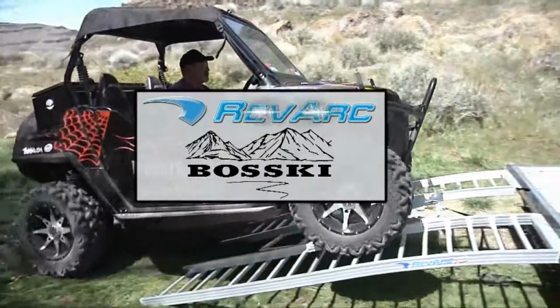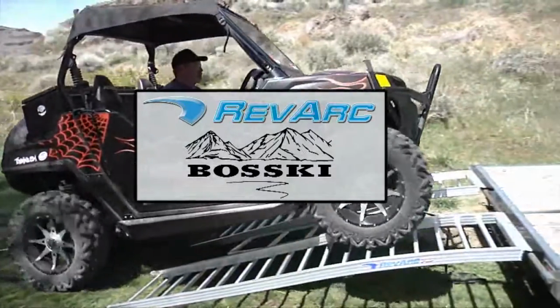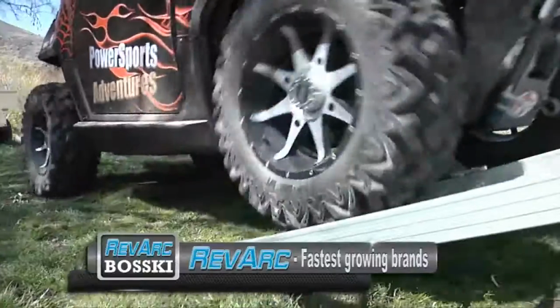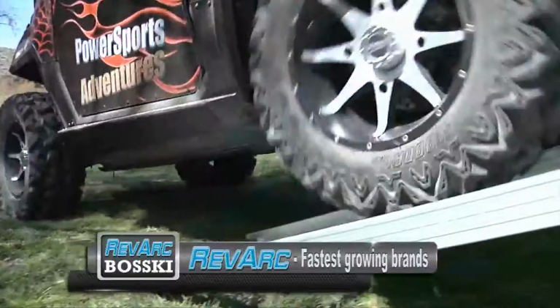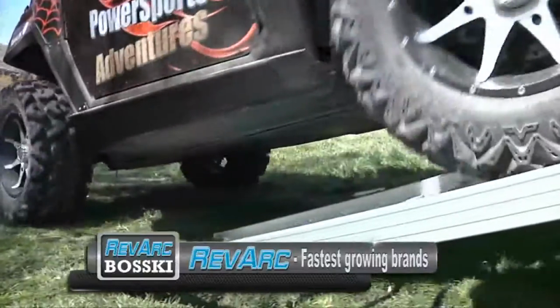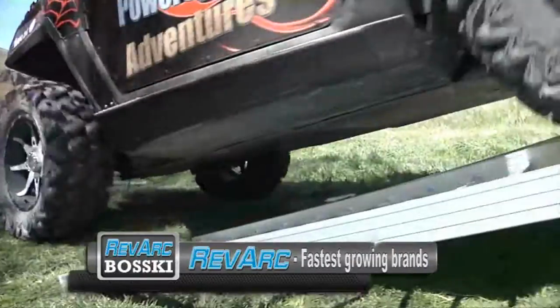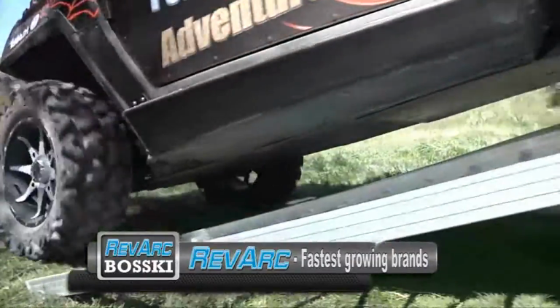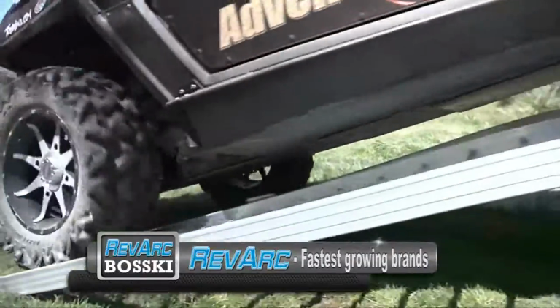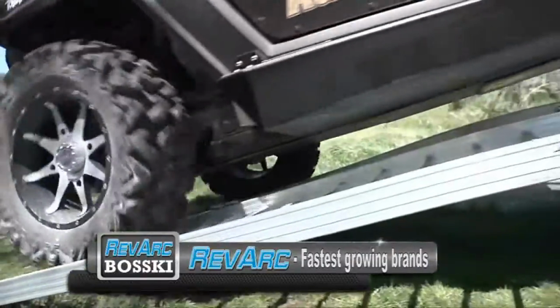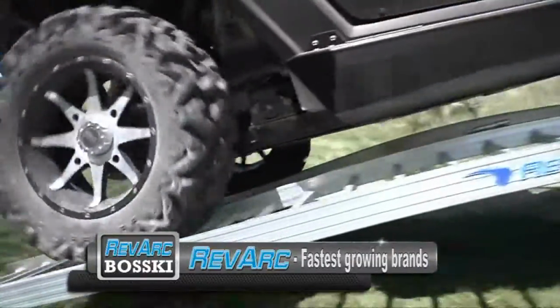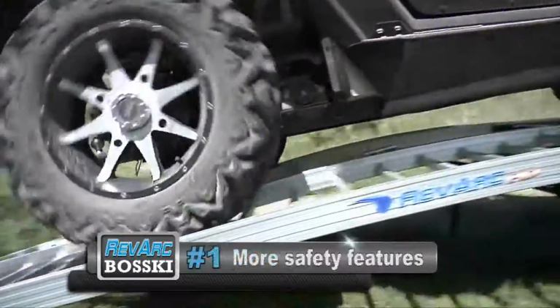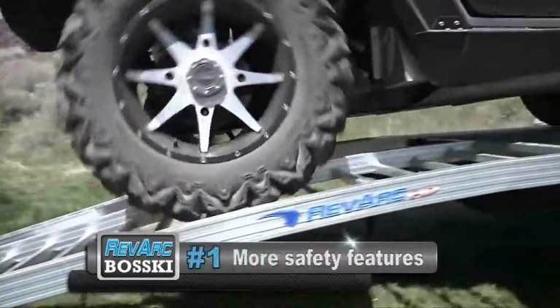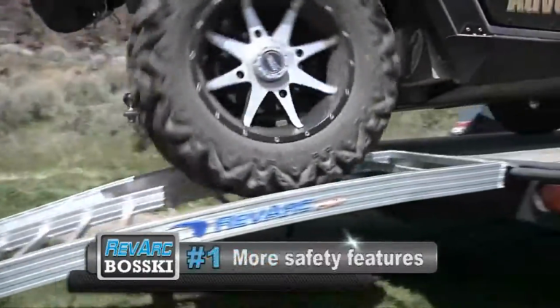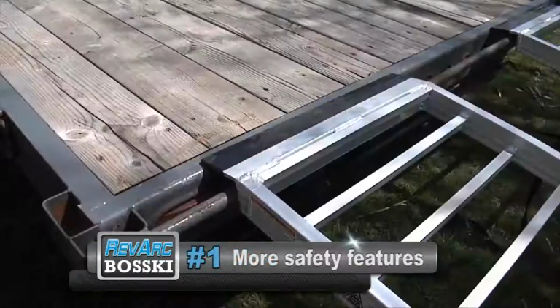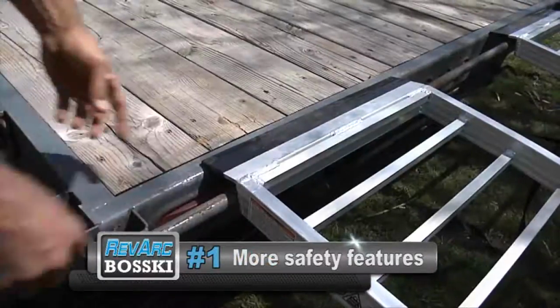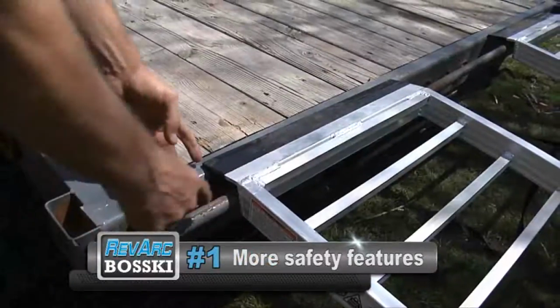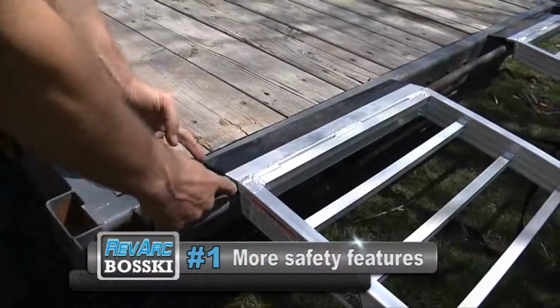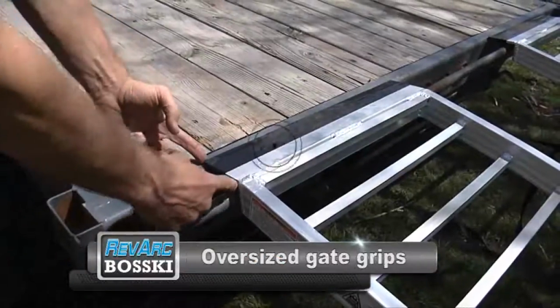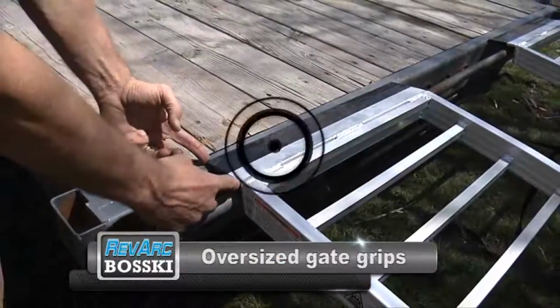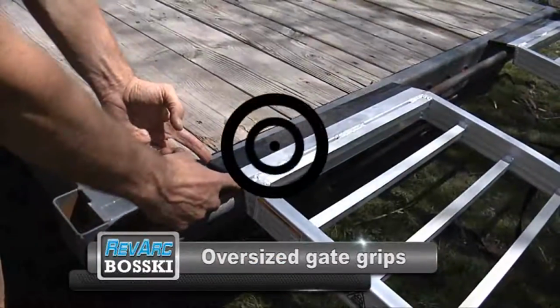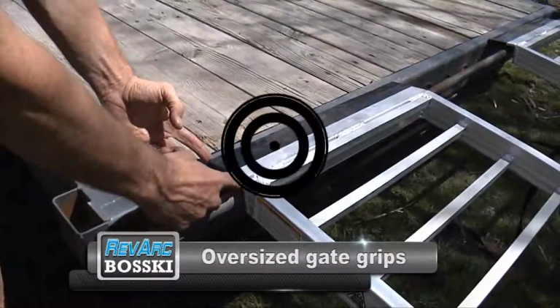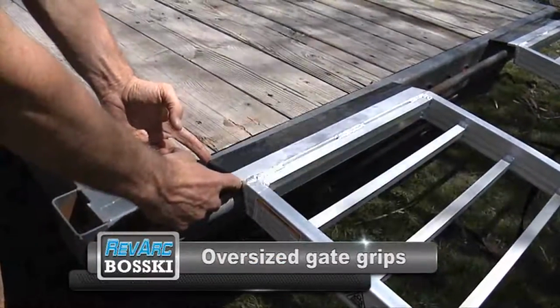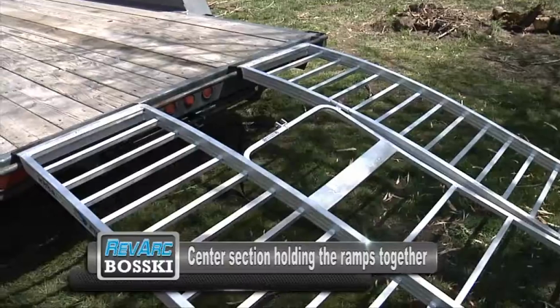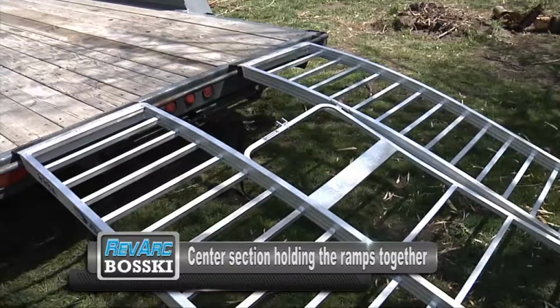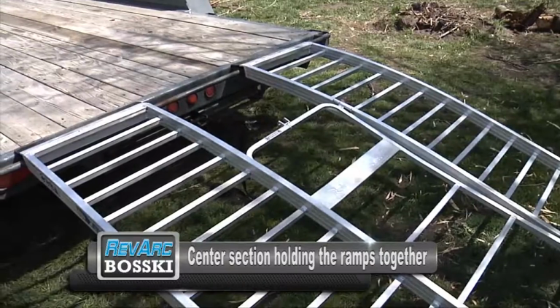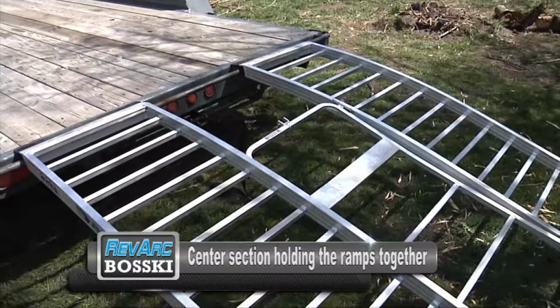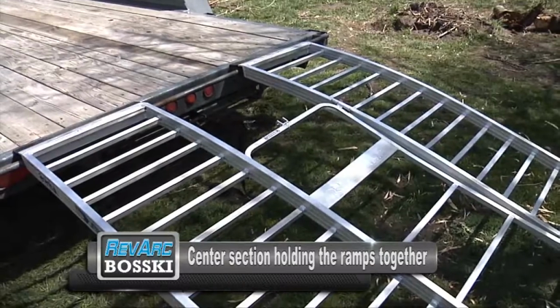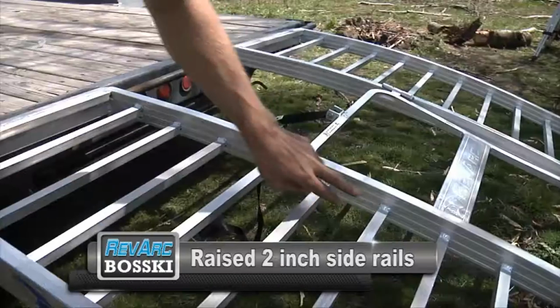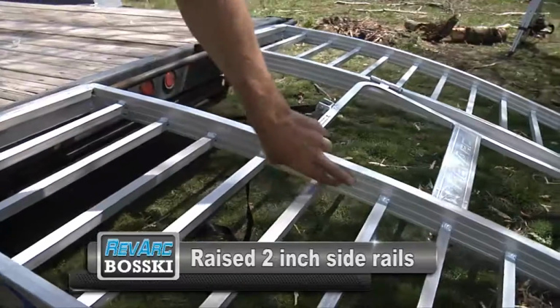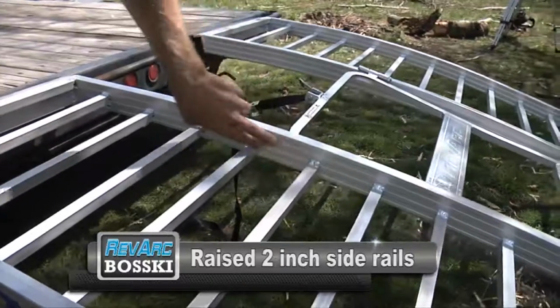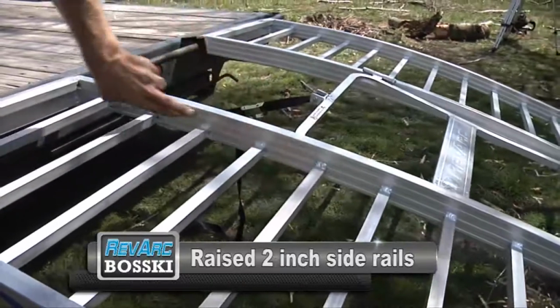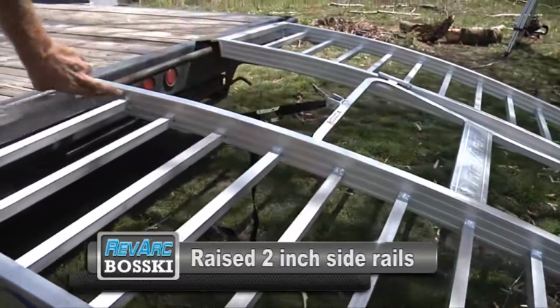Why are RevArc ramps among the fastest growing brands? Number one: more safety features — like oversized gate grips, a center section holding the ramps together, and raised two-inch side rails.